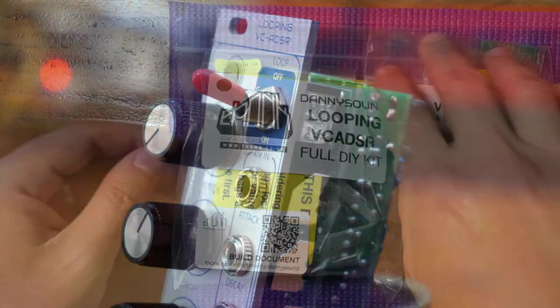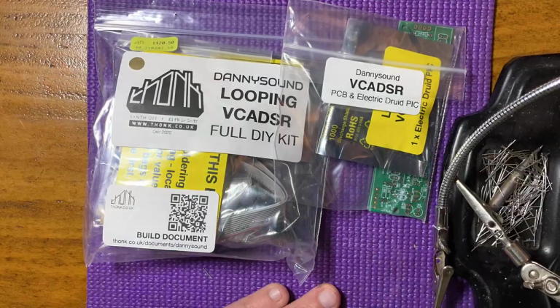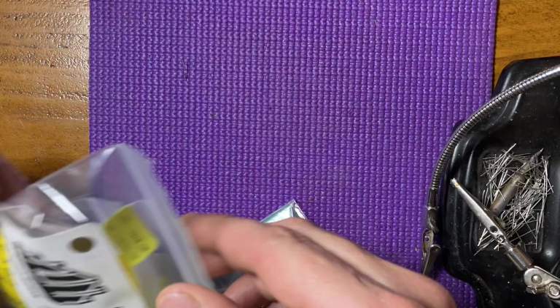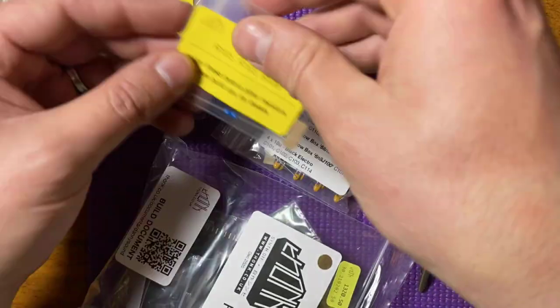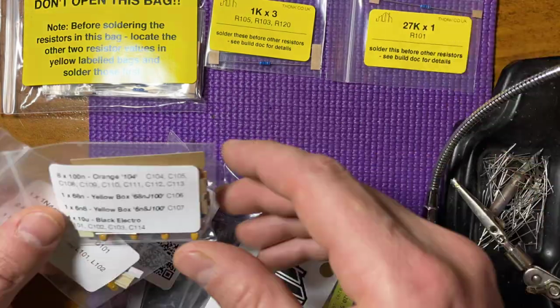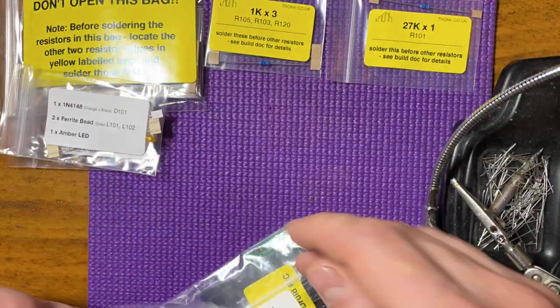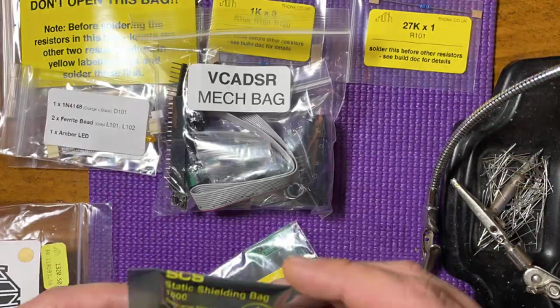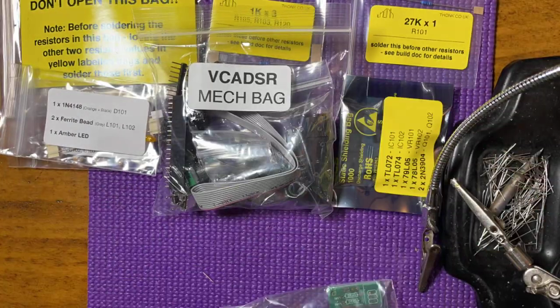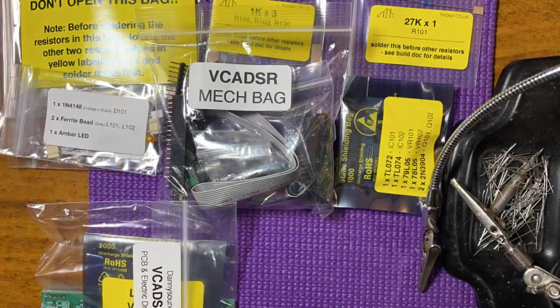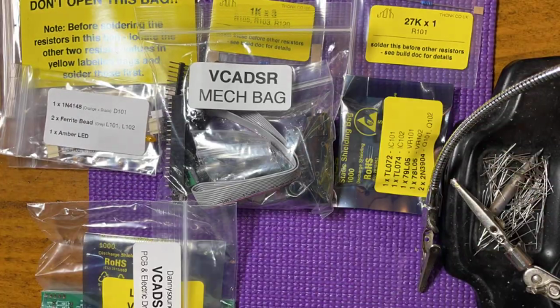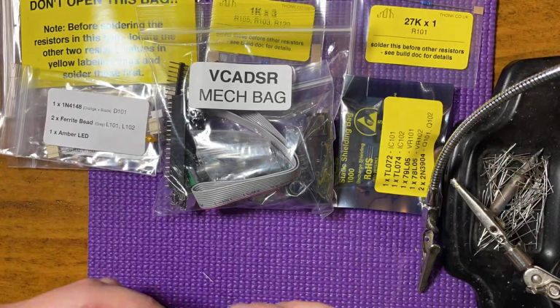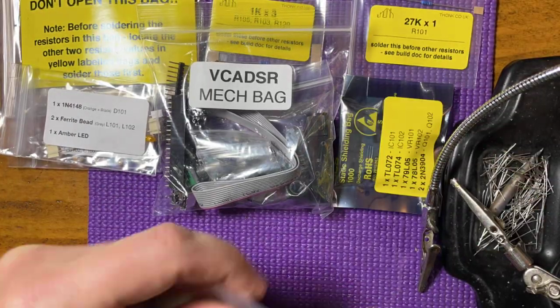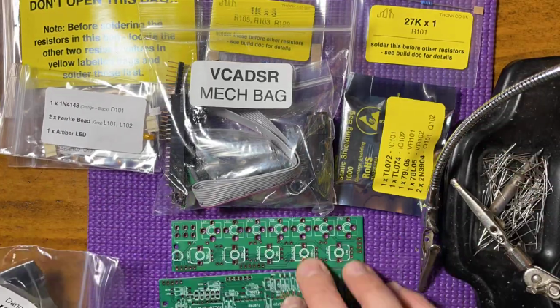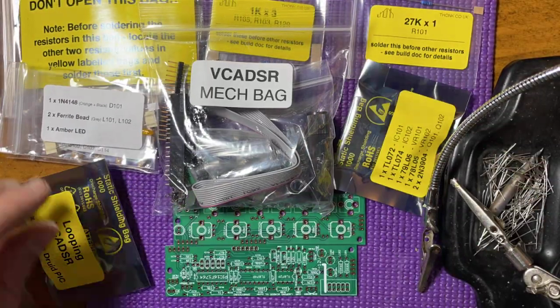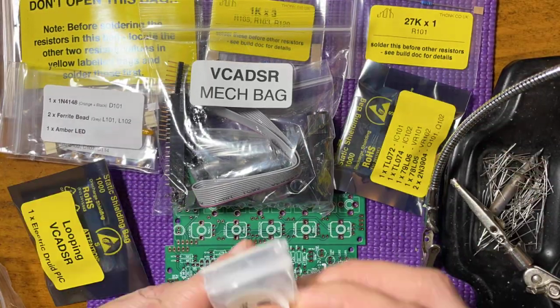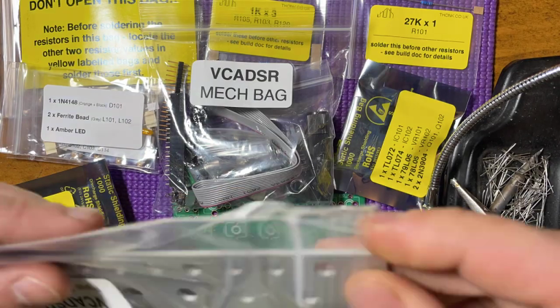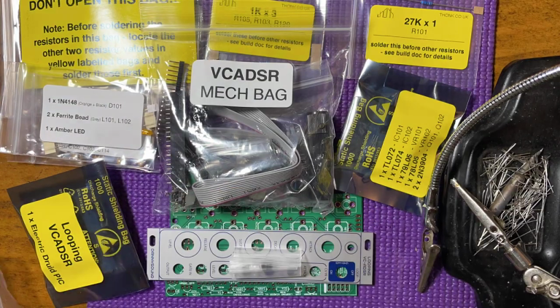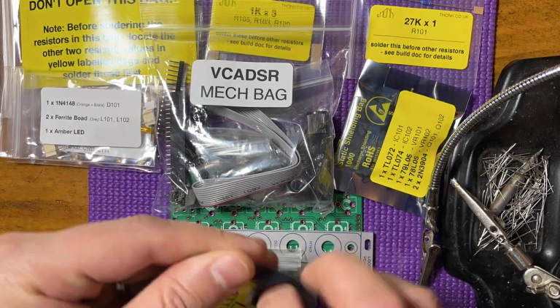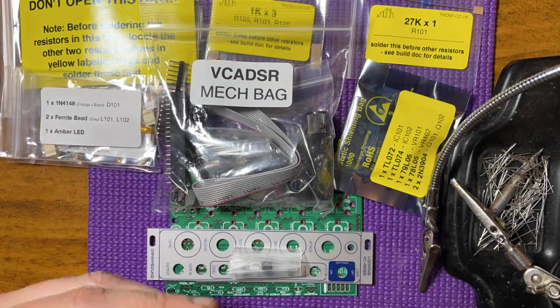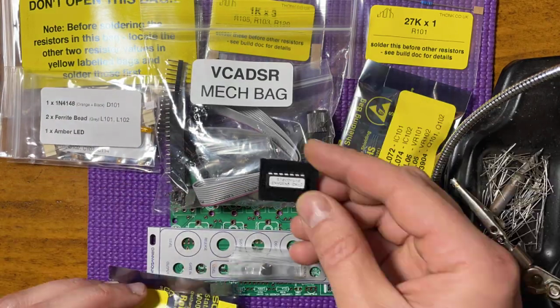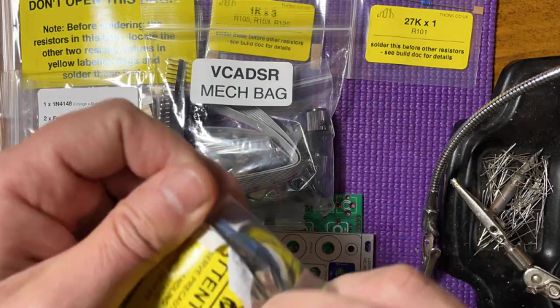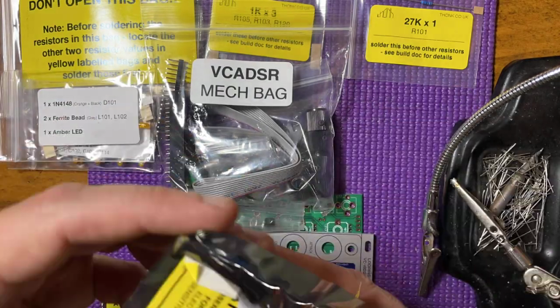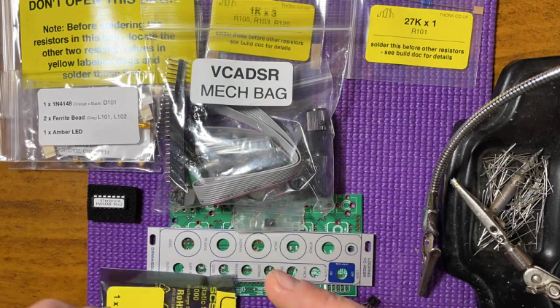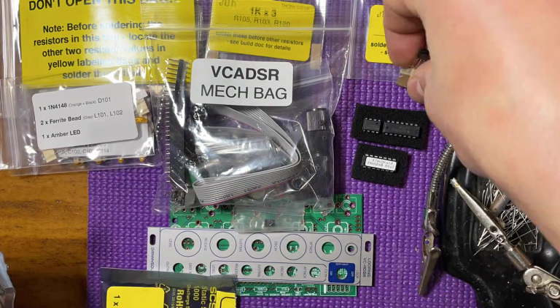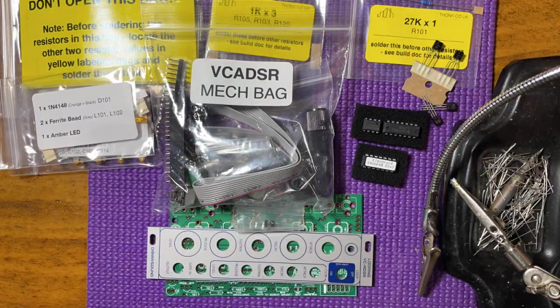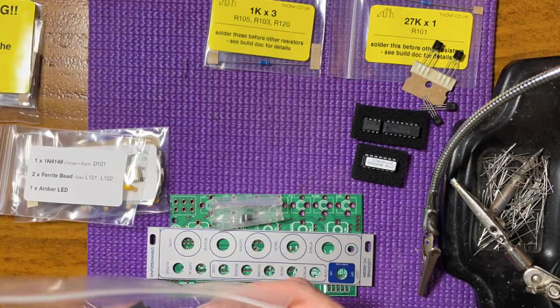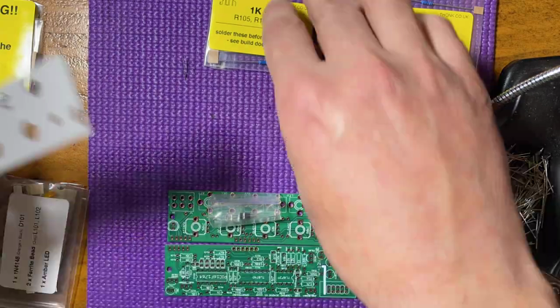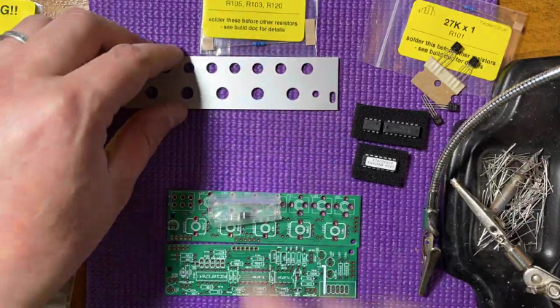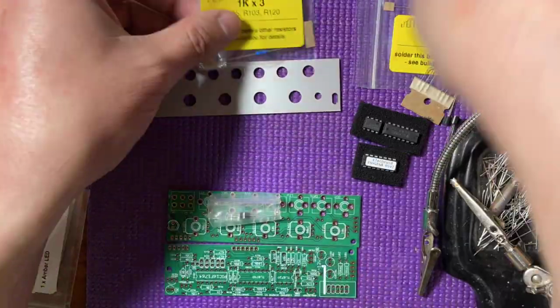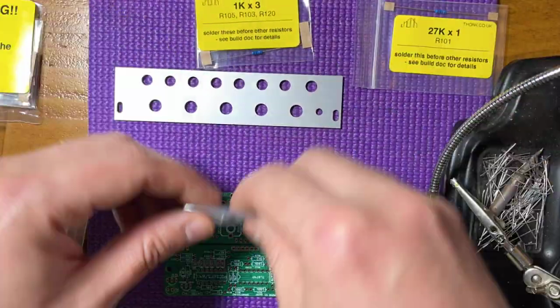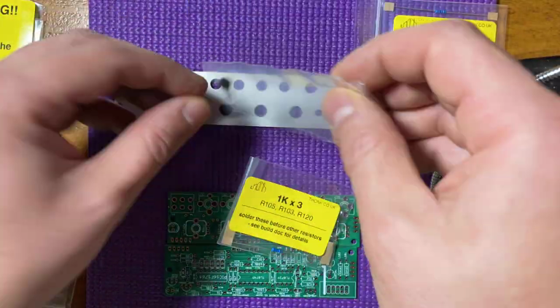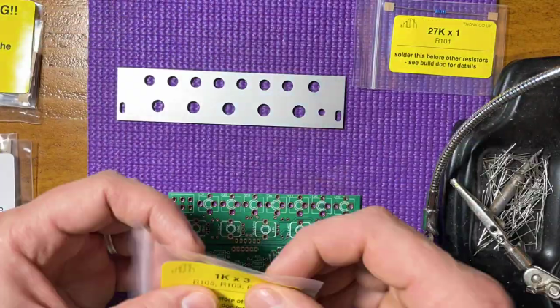In the kit you get everything you need: two PCBs, the panel, the LED in its light pipe, the integrated circuits including the EnvGen8, all of the jellybeans and hardware components, mounting screws, and power cable. So let's build it!